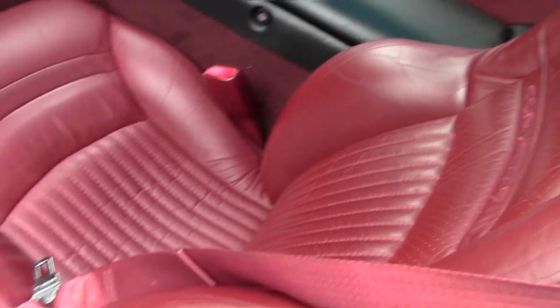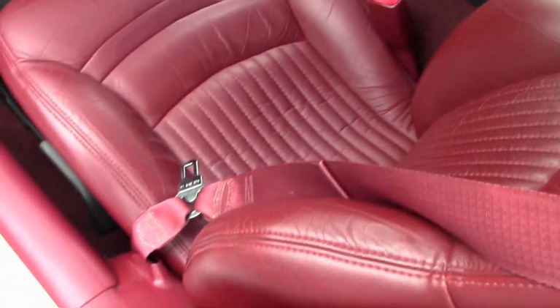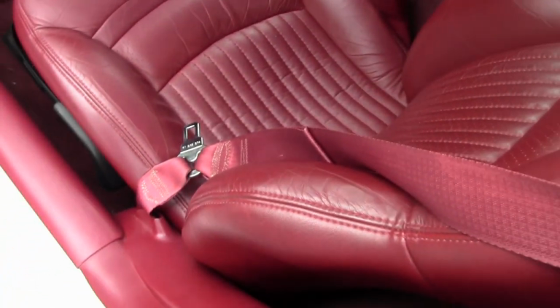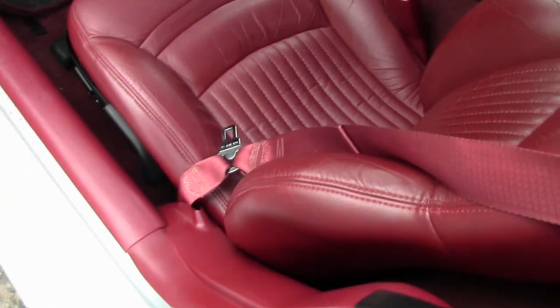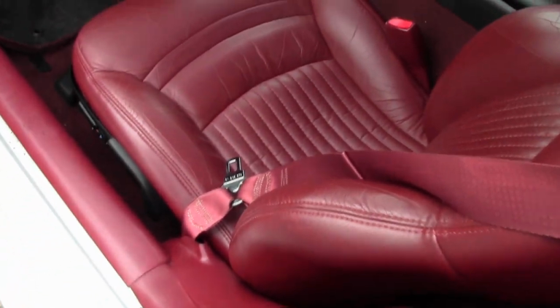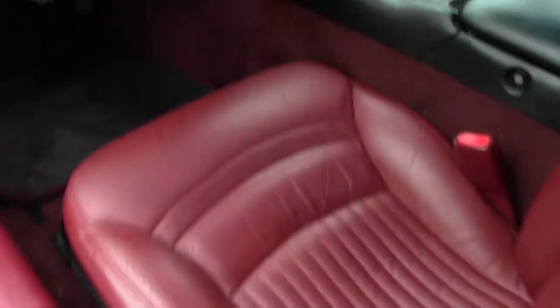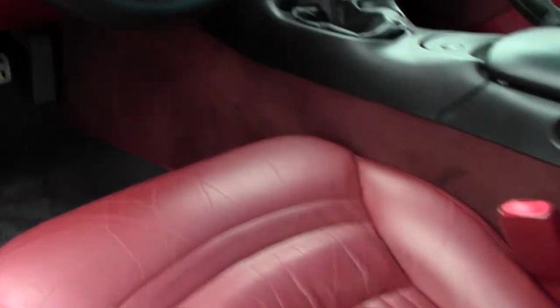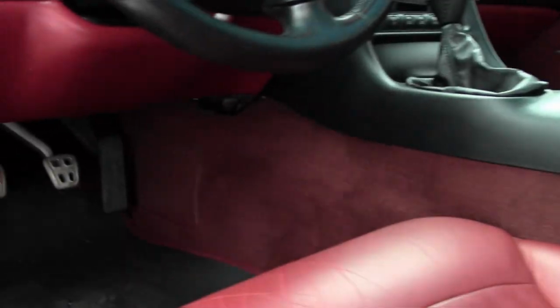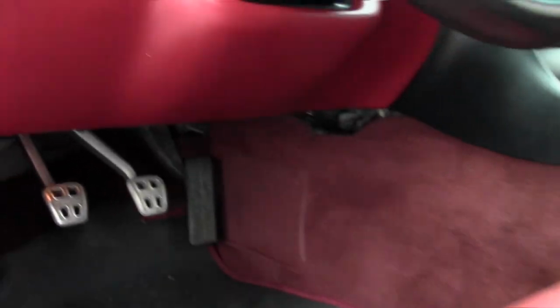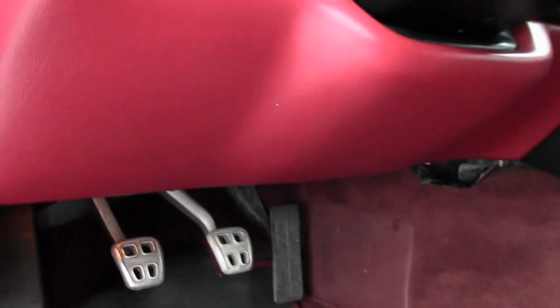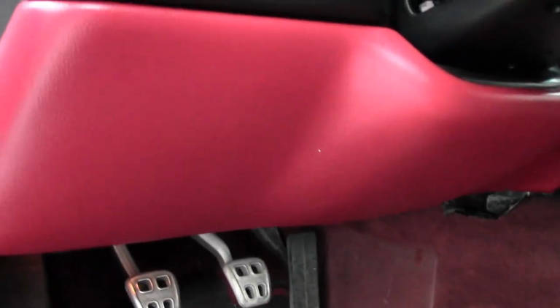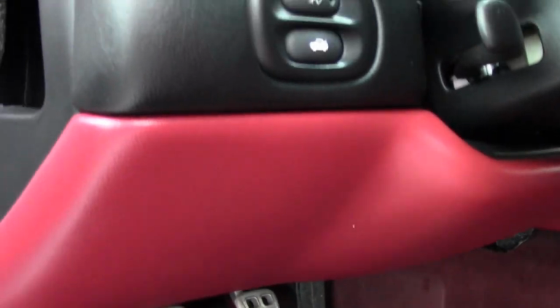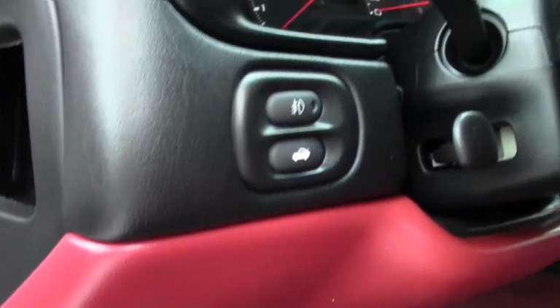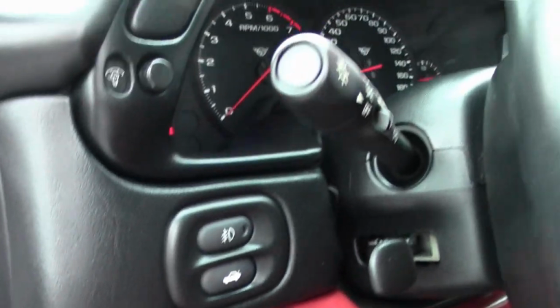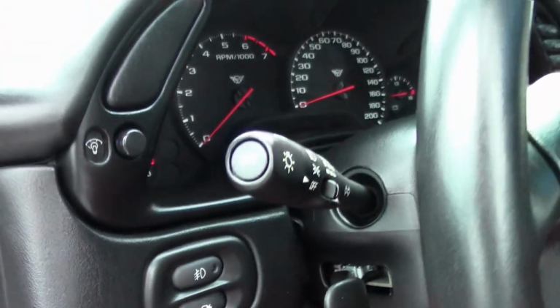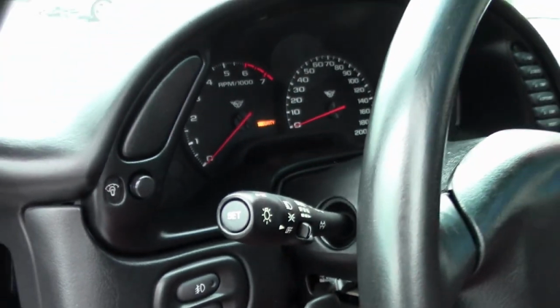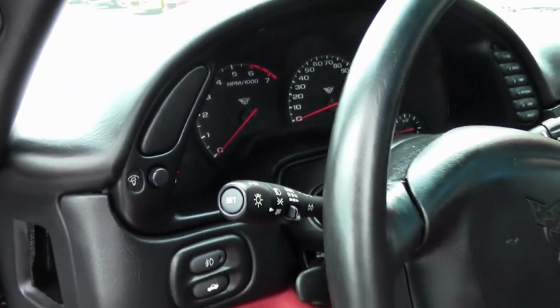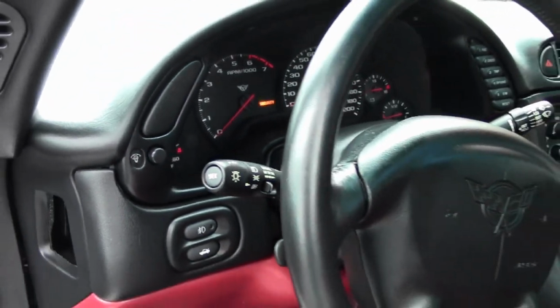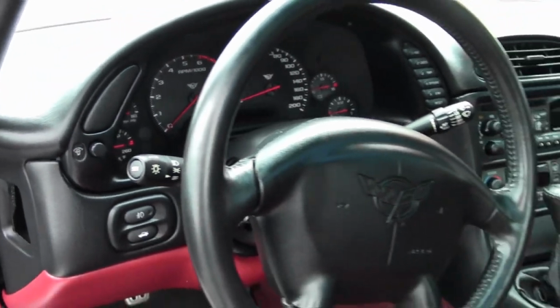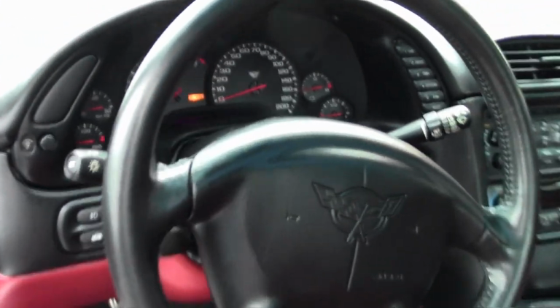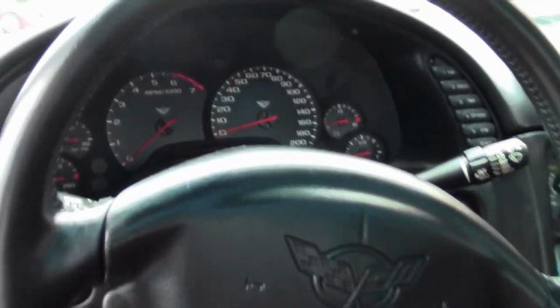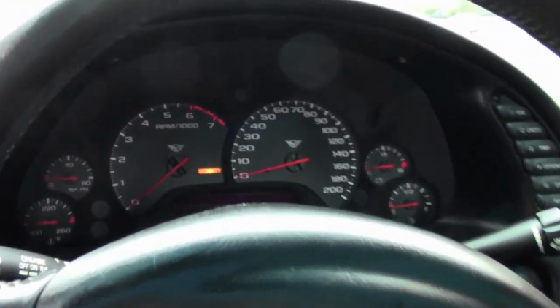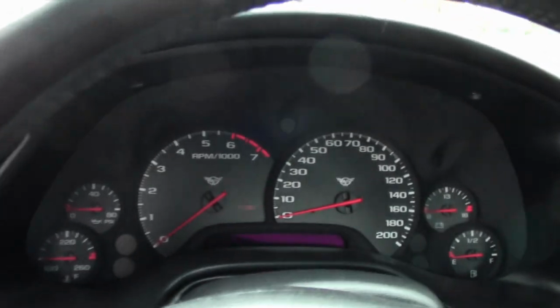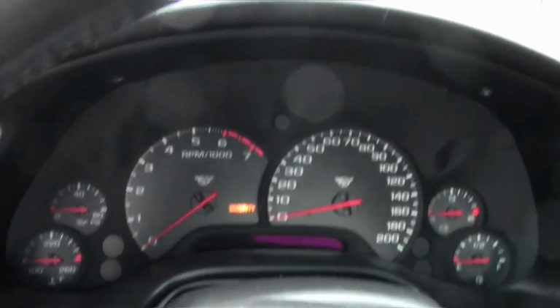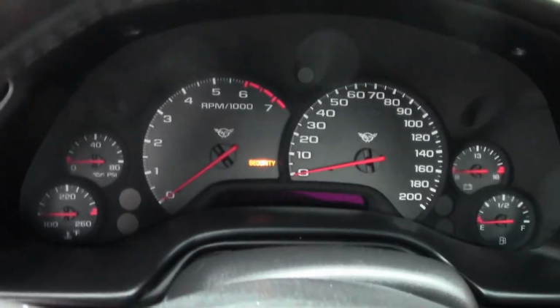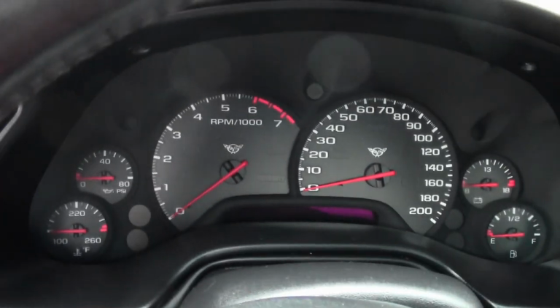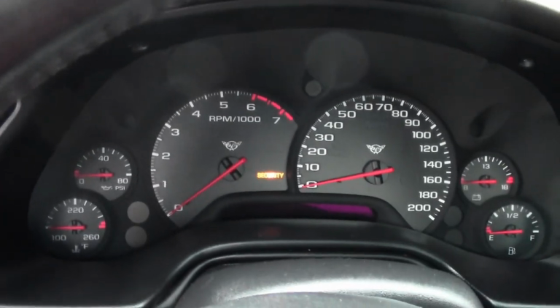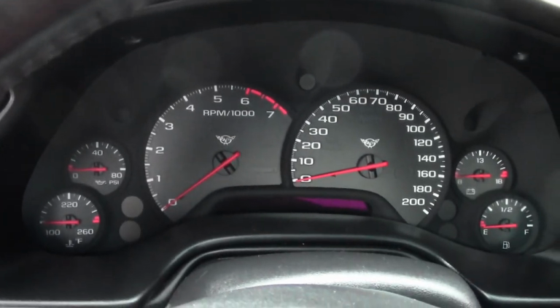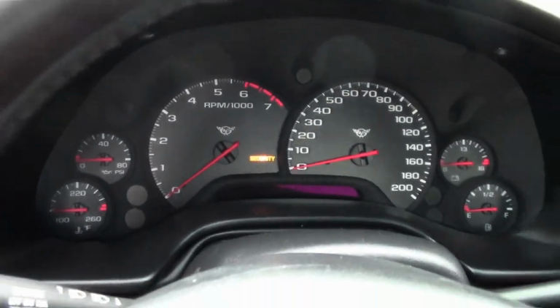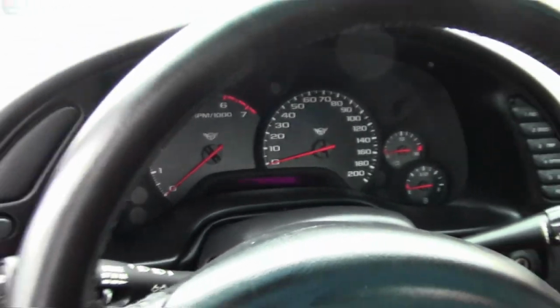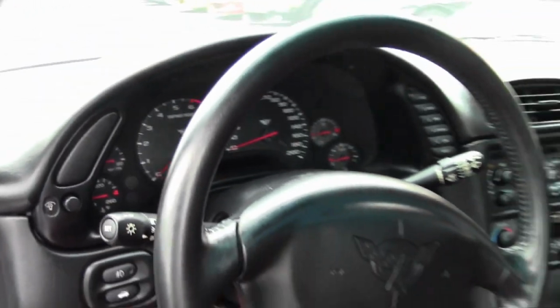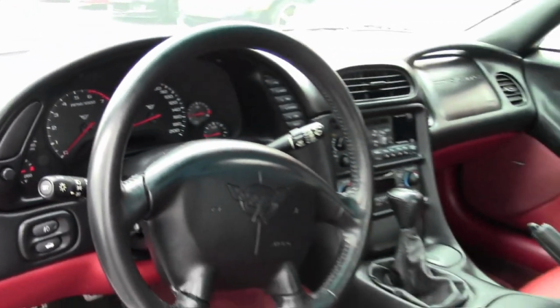It has factory painted wheels in very good shape, and correct Goodyear Eagle F1 EMT run-flat tires showing an average of 4/32nds tread depth remaining in the front and 5/32nds remaining in the rear.